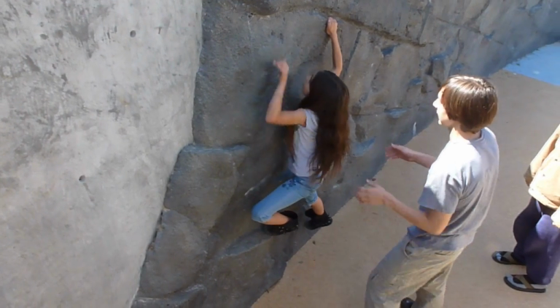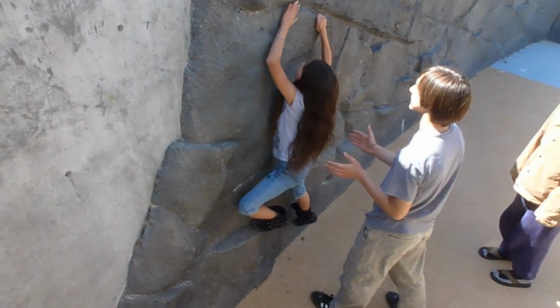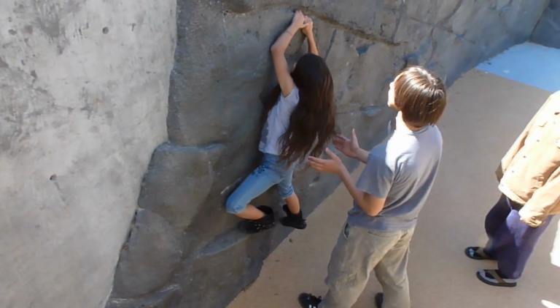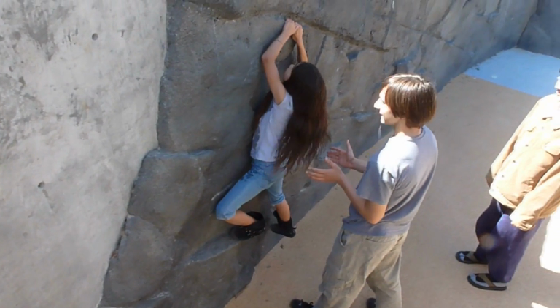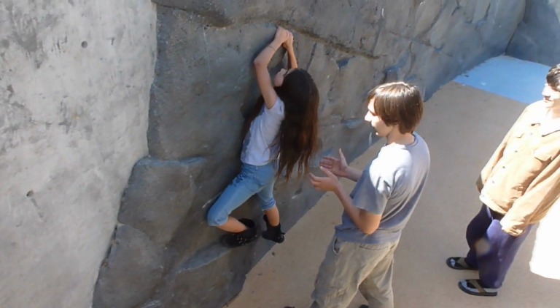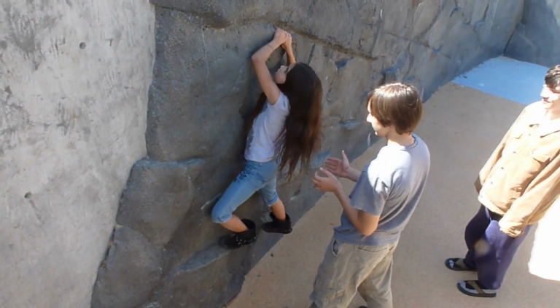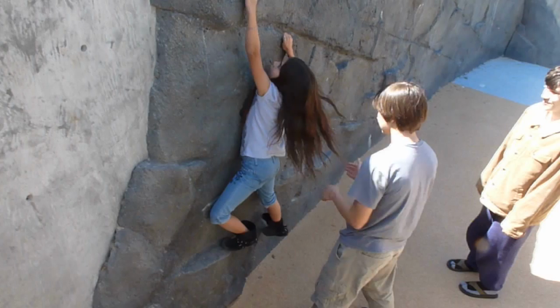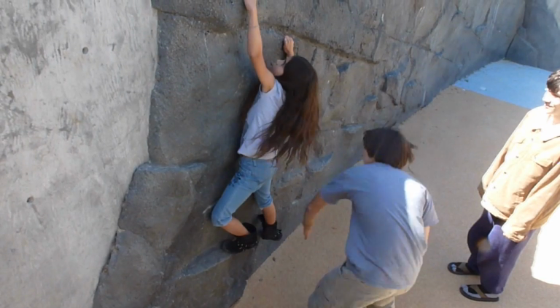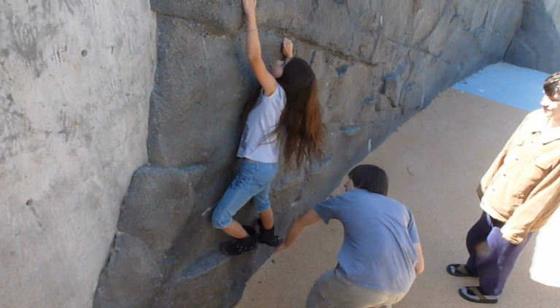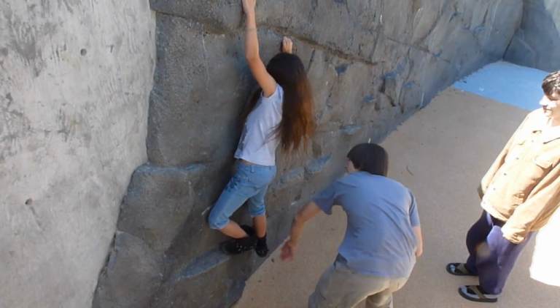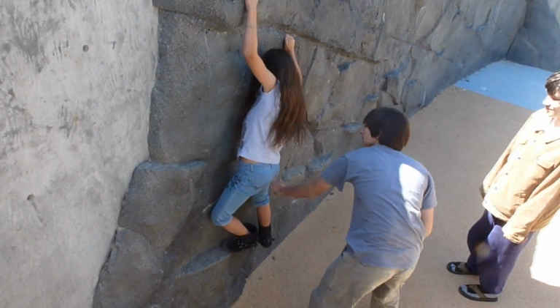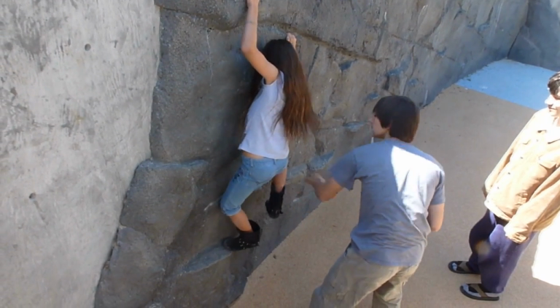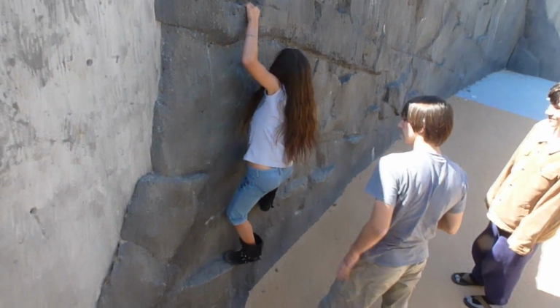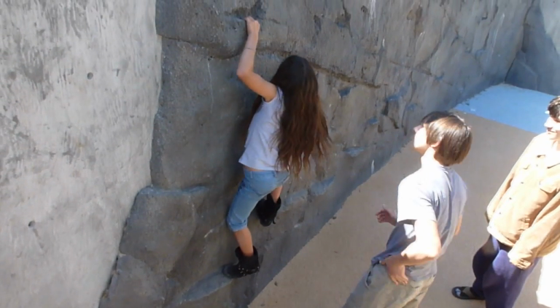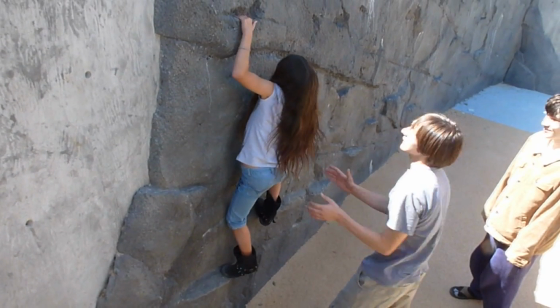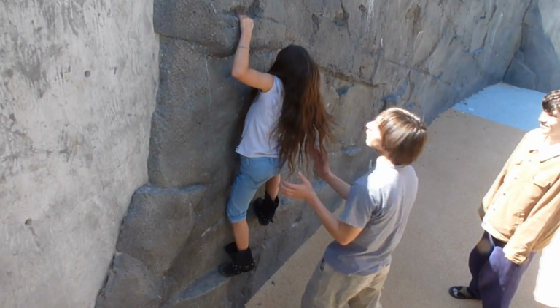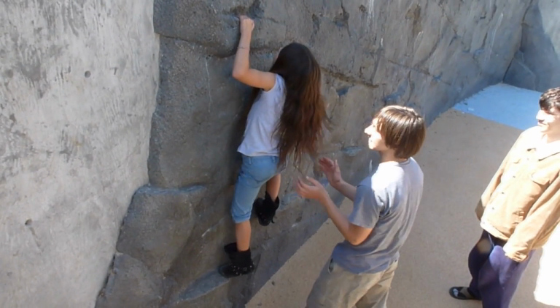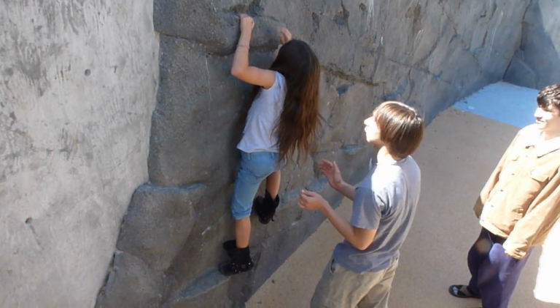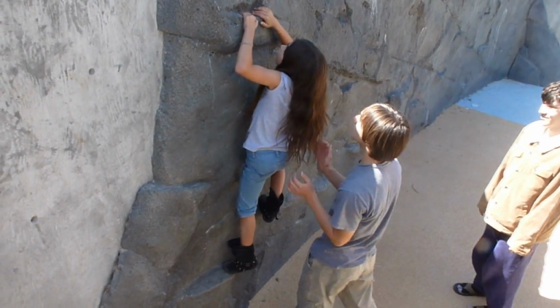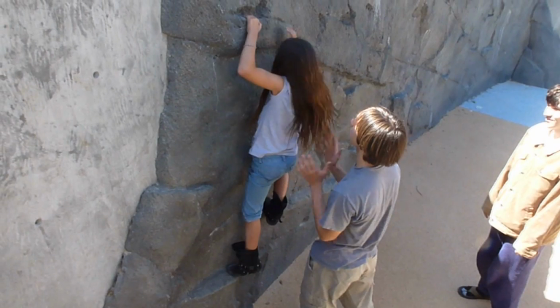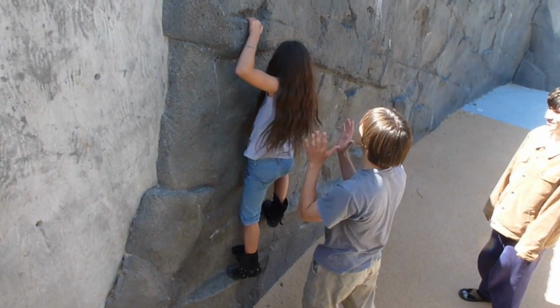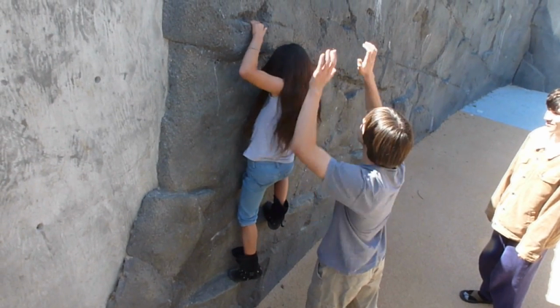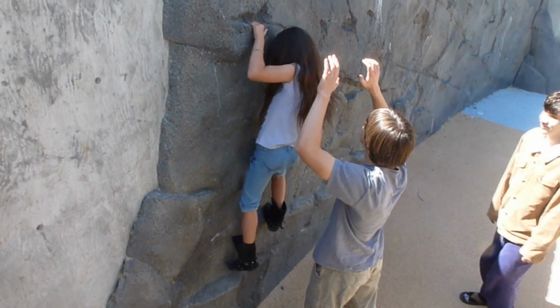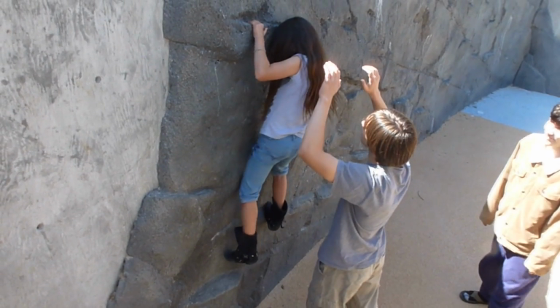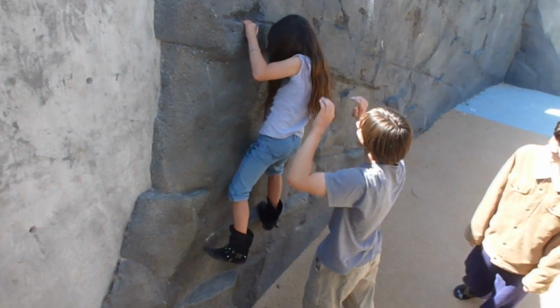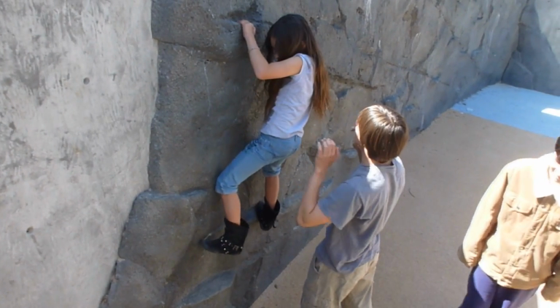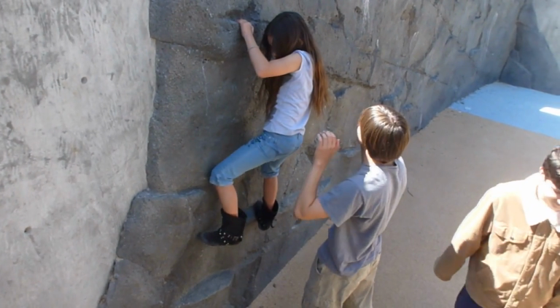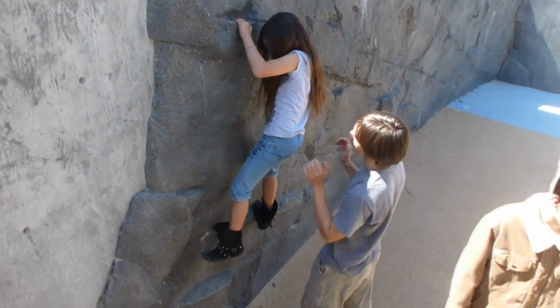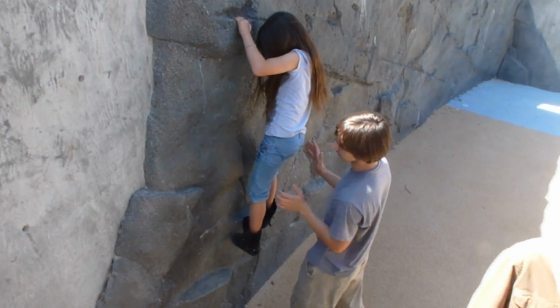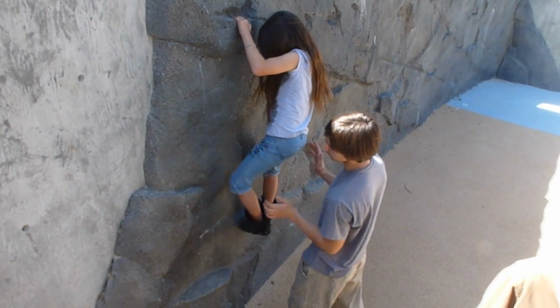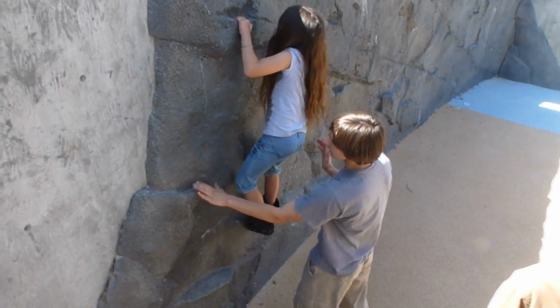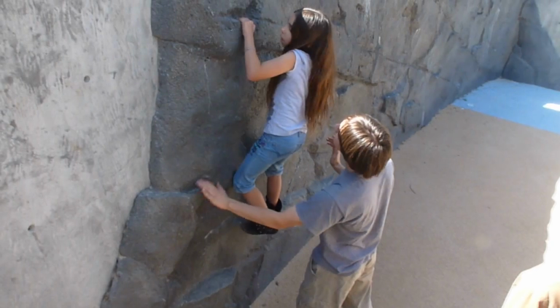I was going to say, Natalie, try to get this foot up. The key to climbing is getting both your feet up so you can push up with them, and then getting your arms out of your holding spot so you can pull yourself up. Try to get your foot here.